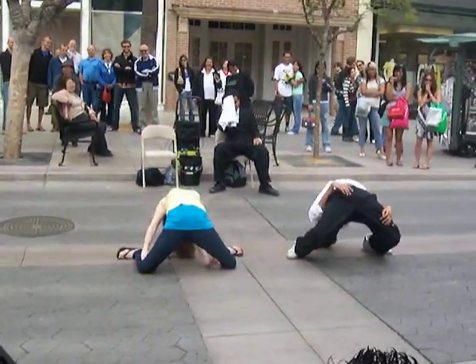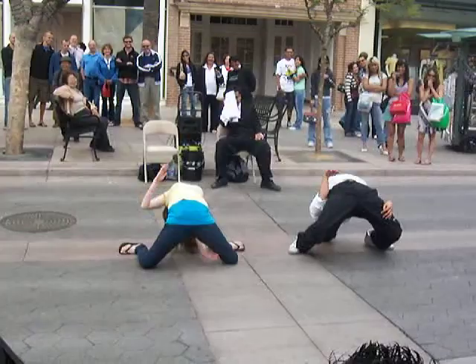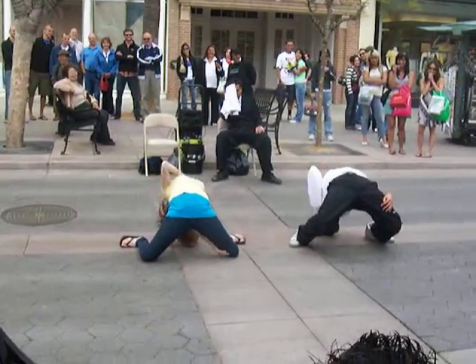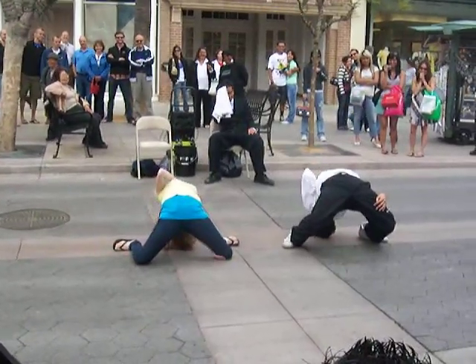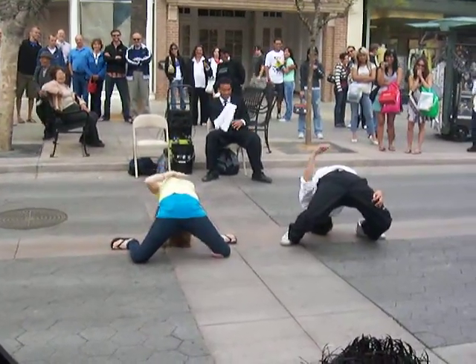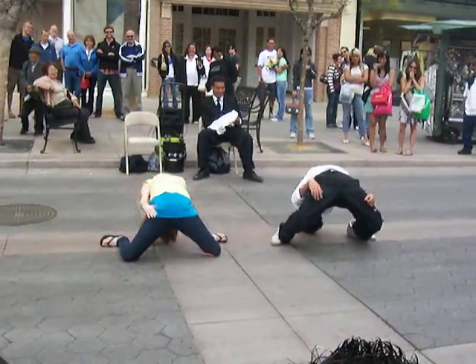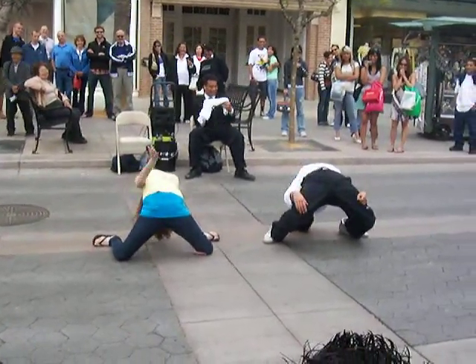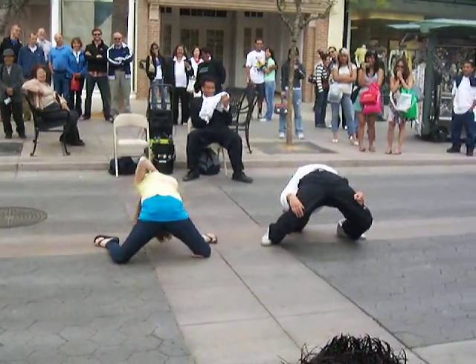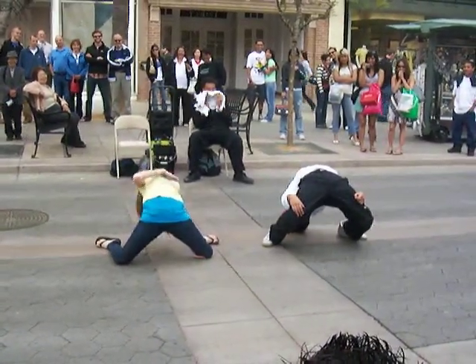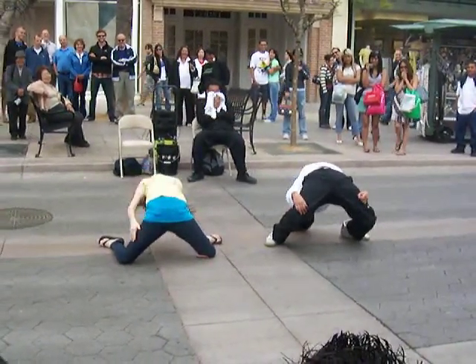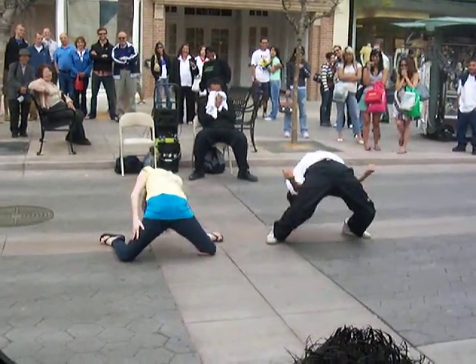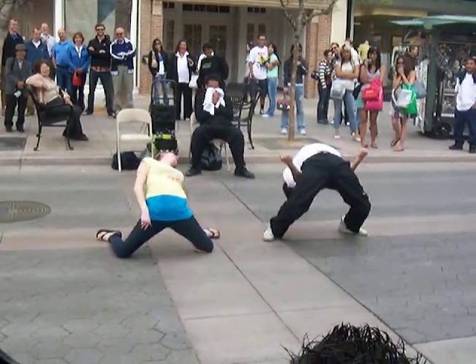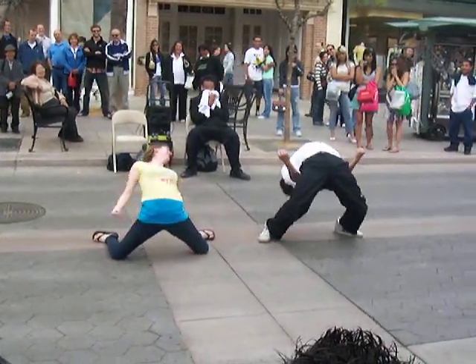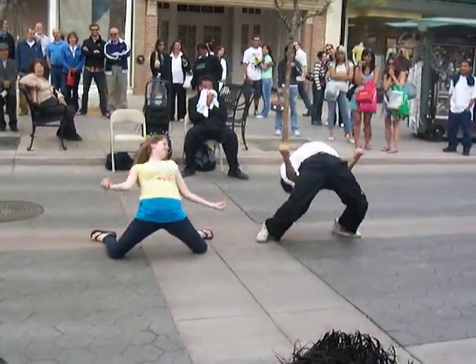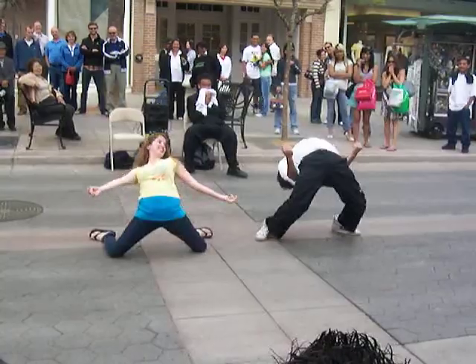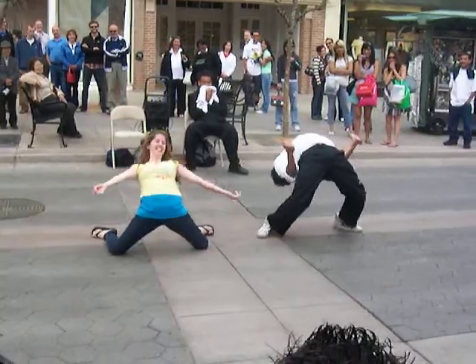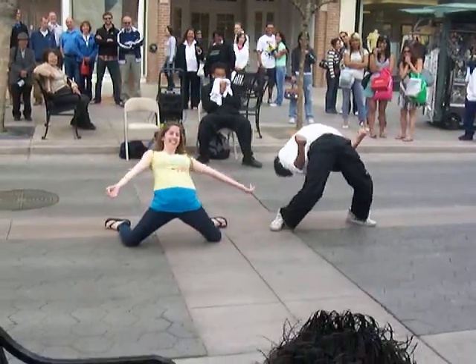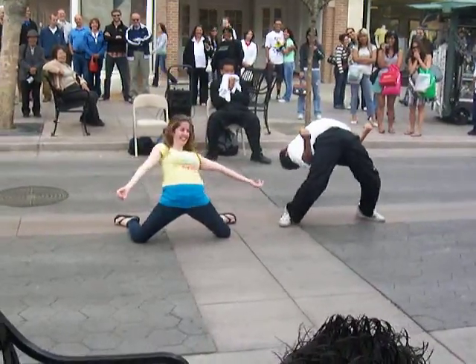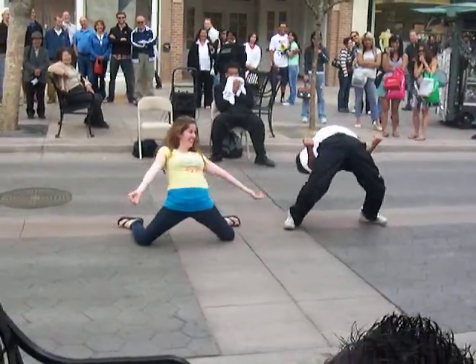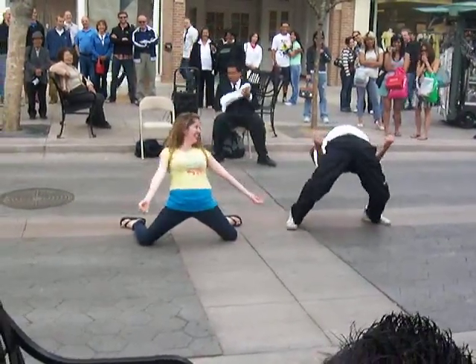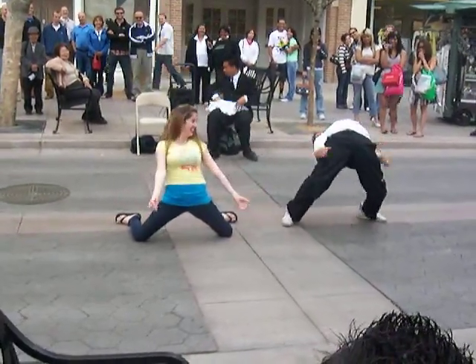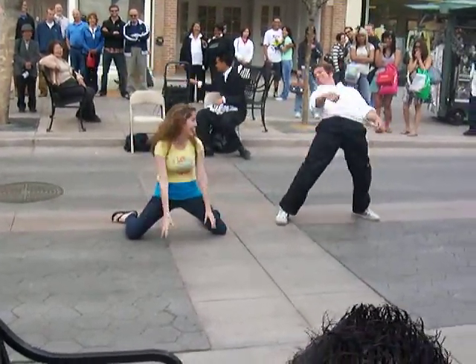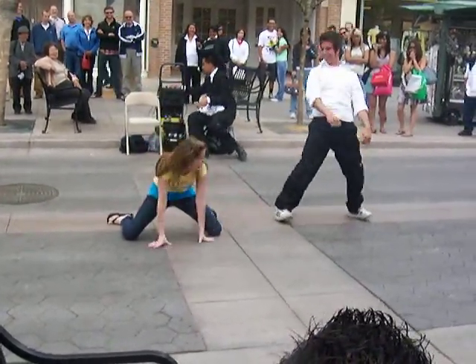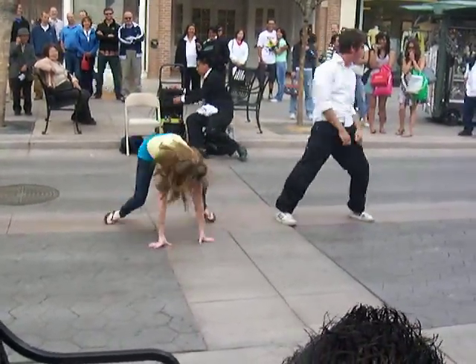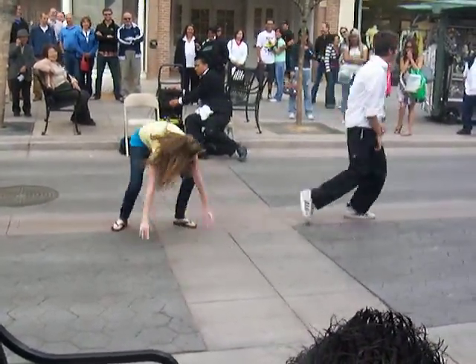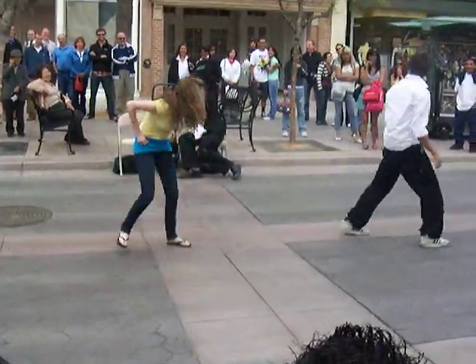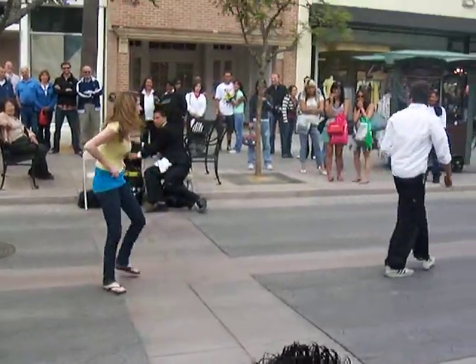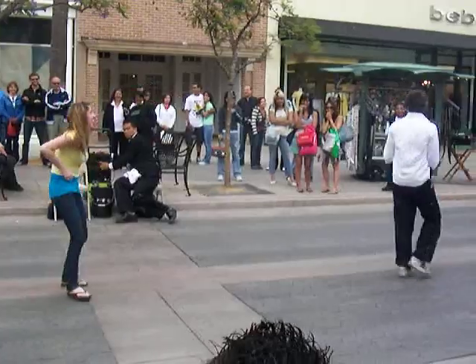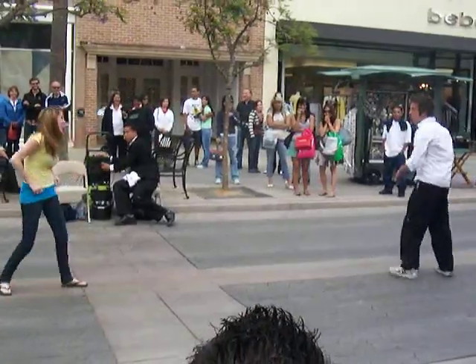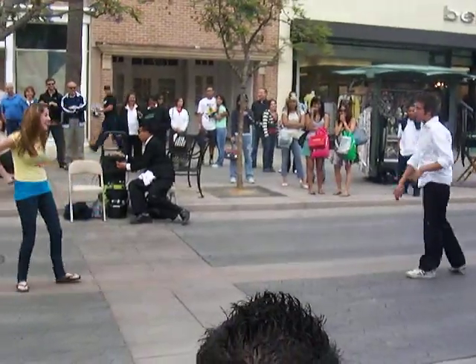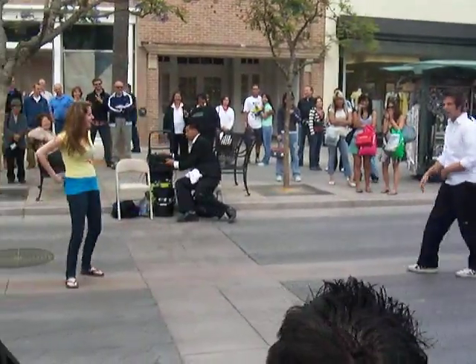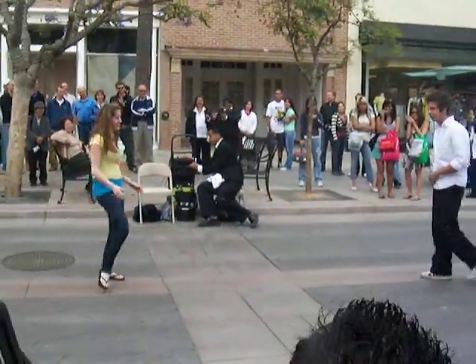Right foot now, left foot now y'all. Cha-cha real smooth. Turn it out. To the left. Take it back now y'all.